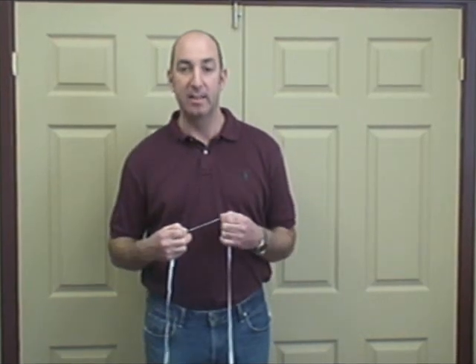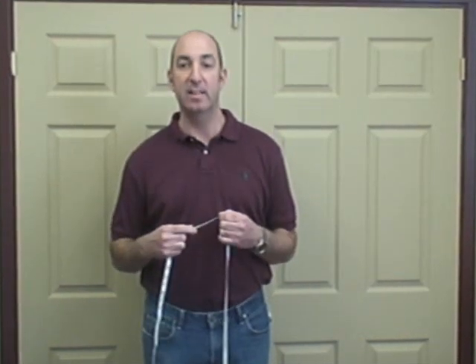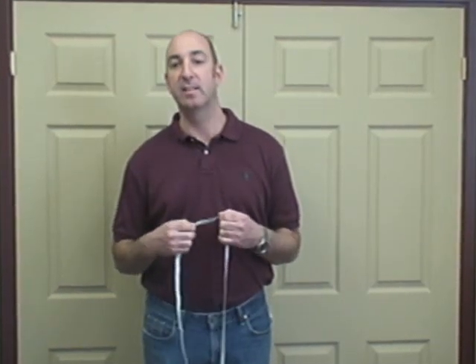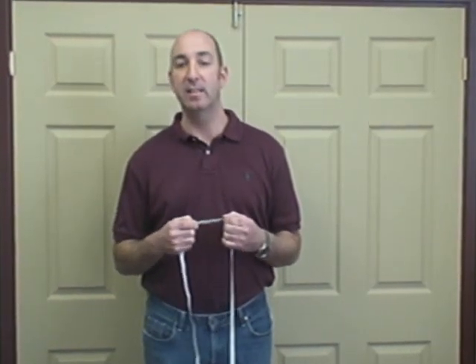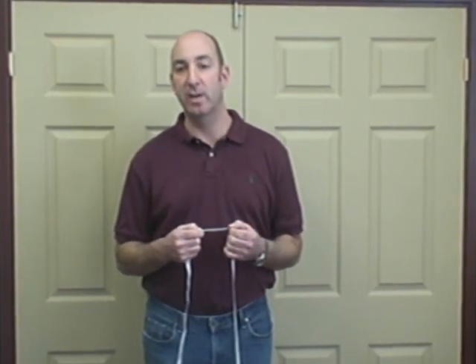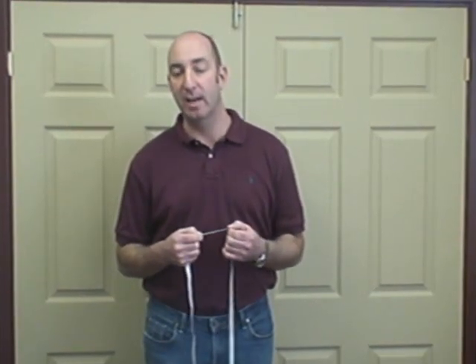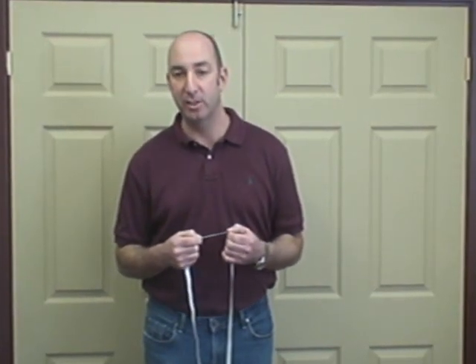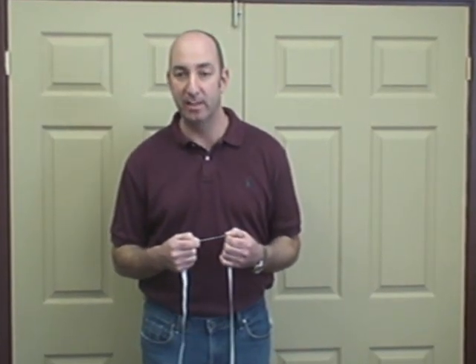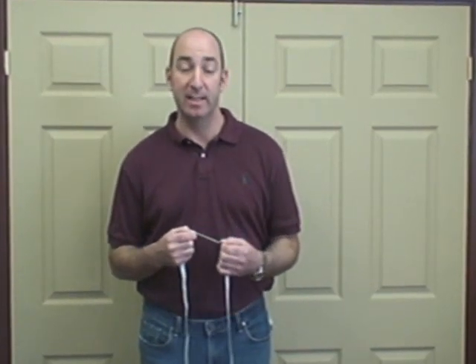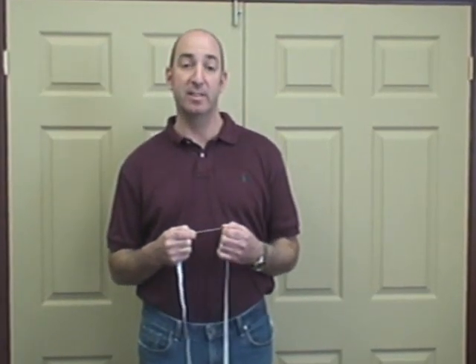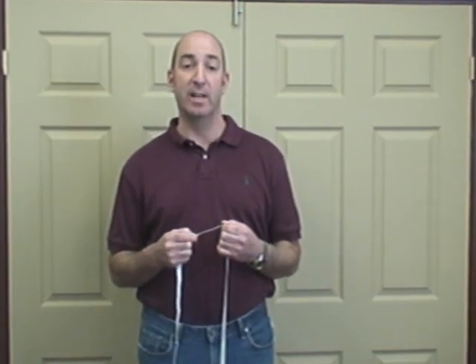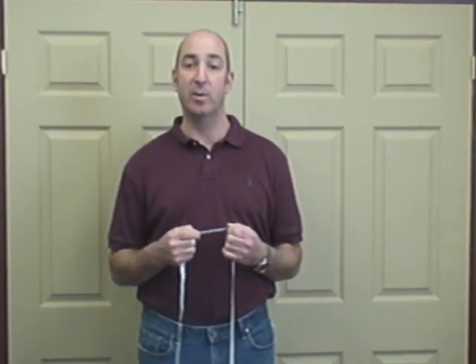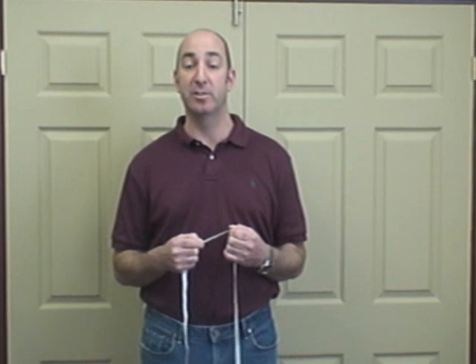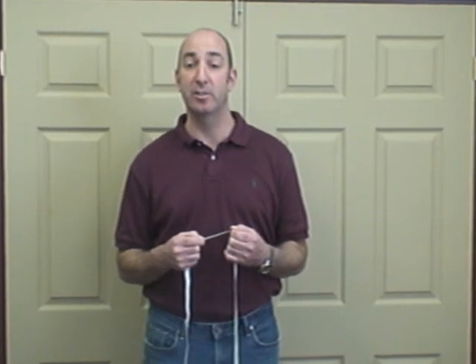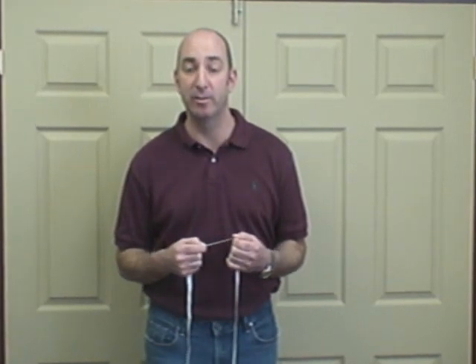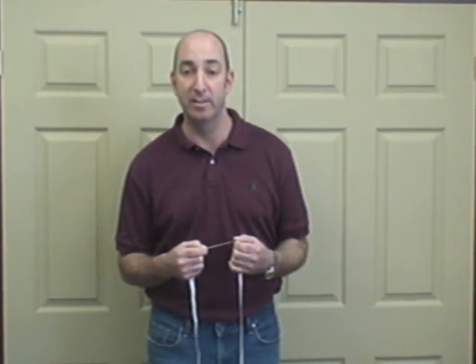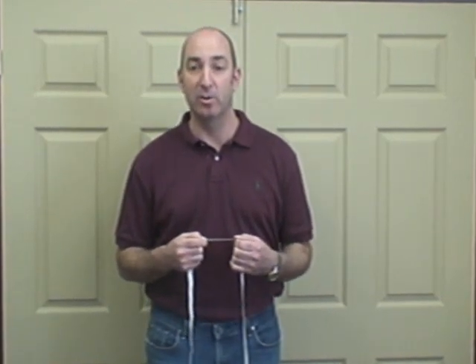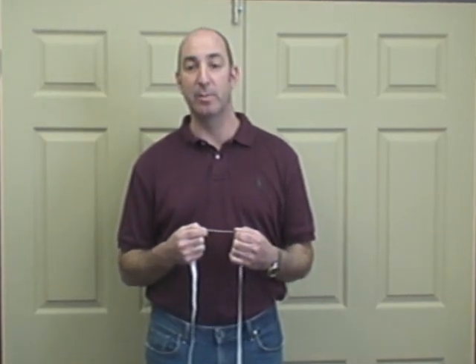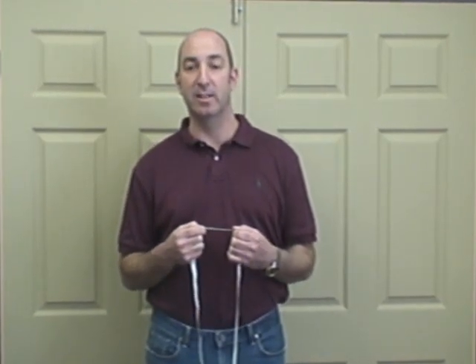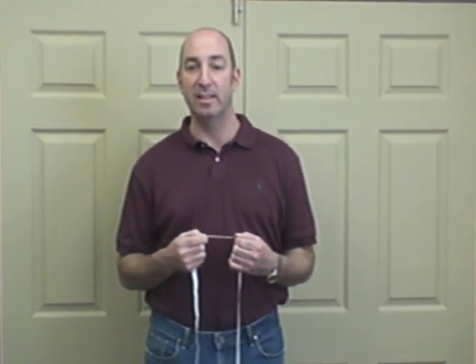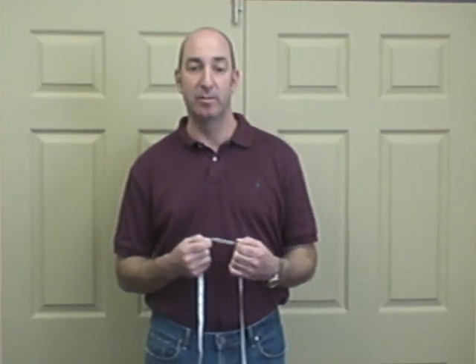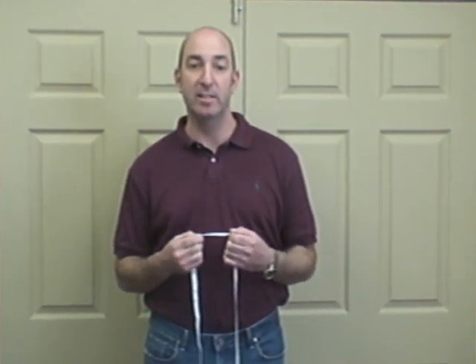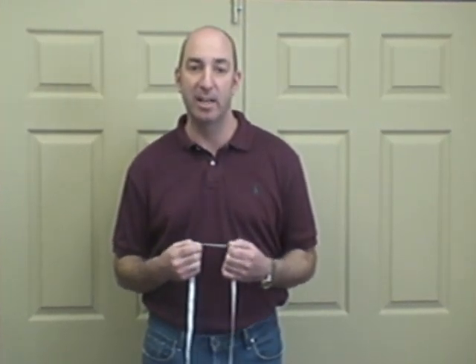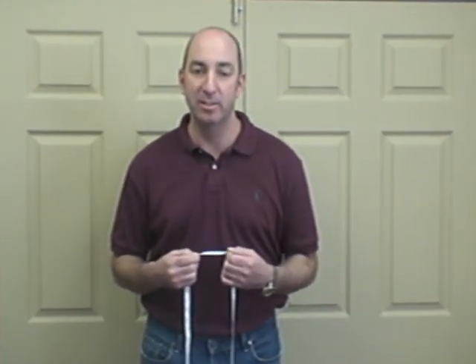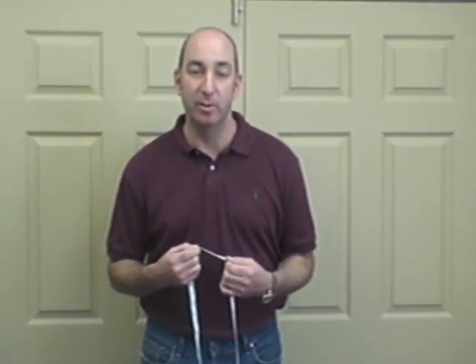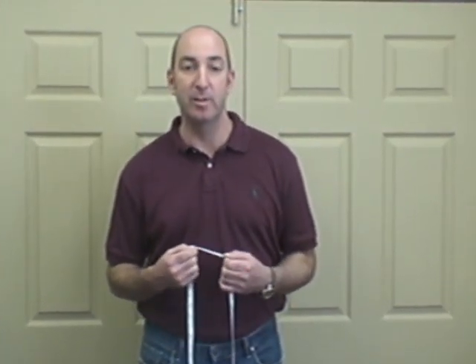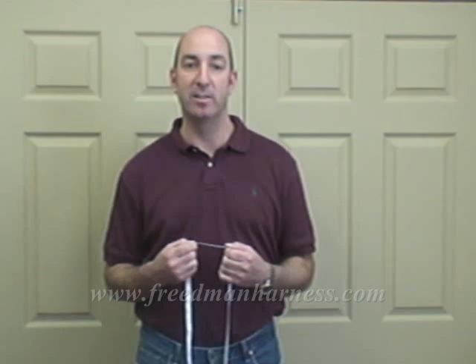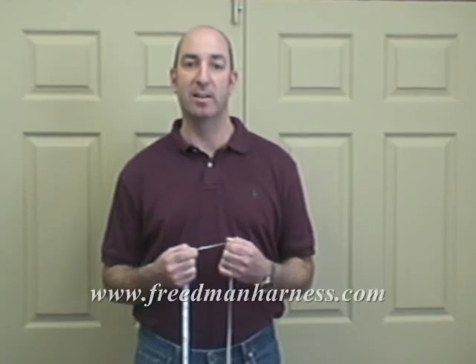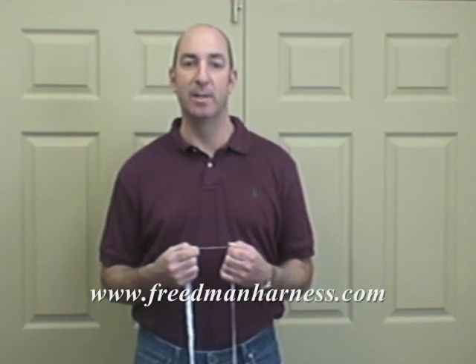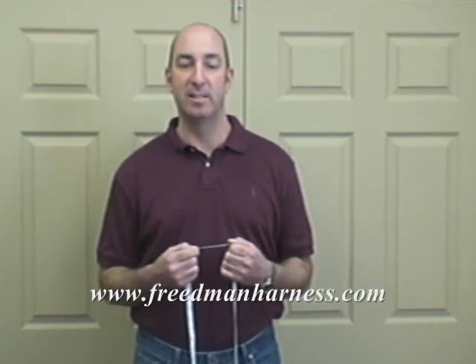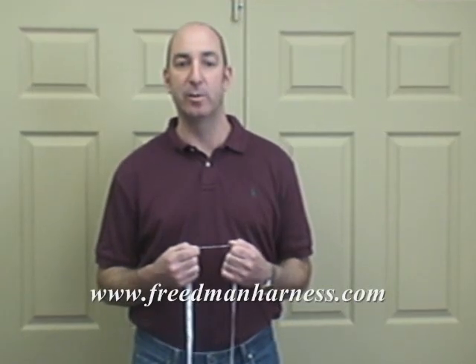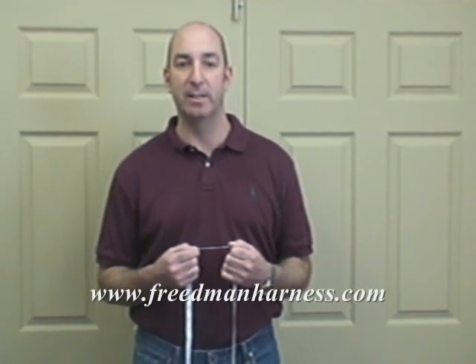This is the easiest way to measure your belt, and this should take away any questions or stress you have around ordering belts online. For our latest creations, go to FriedmanHarness.com and see our newest belts.